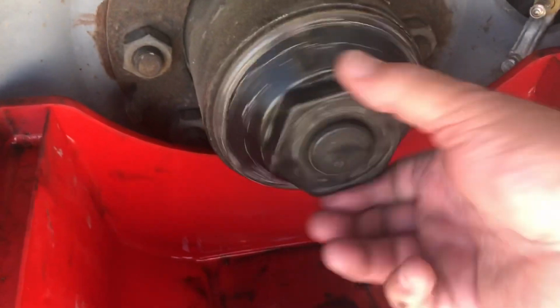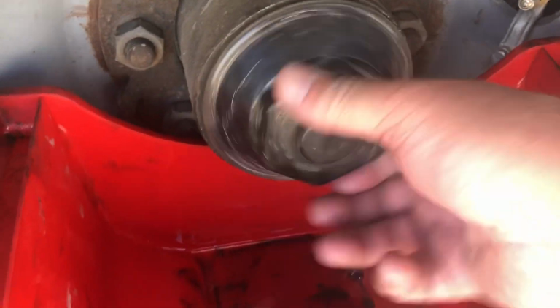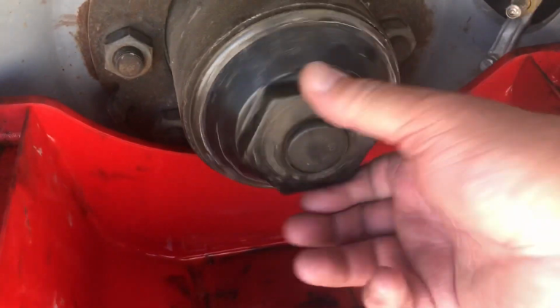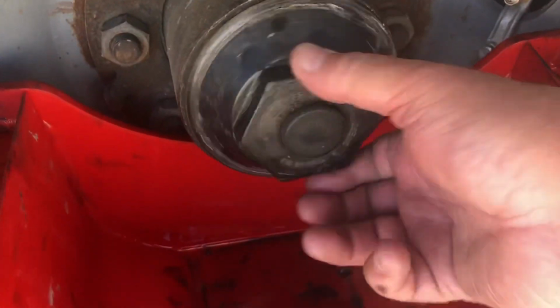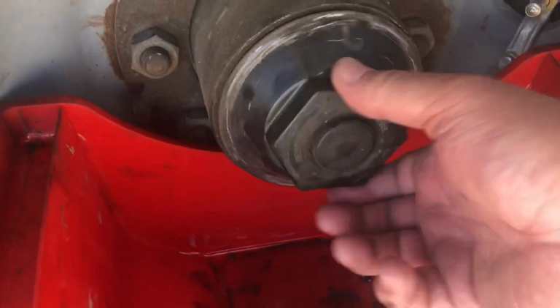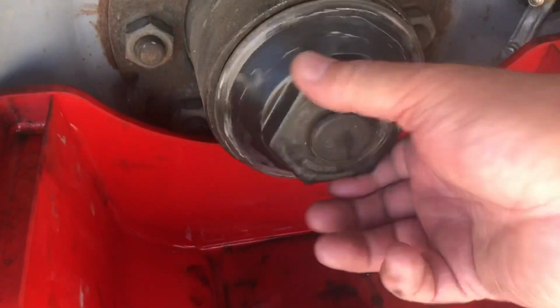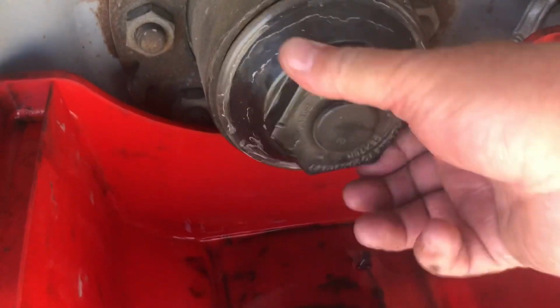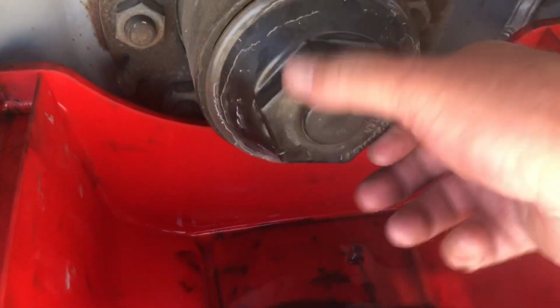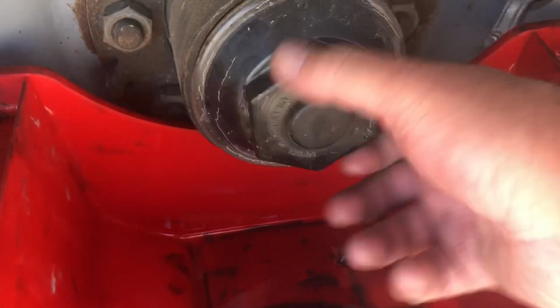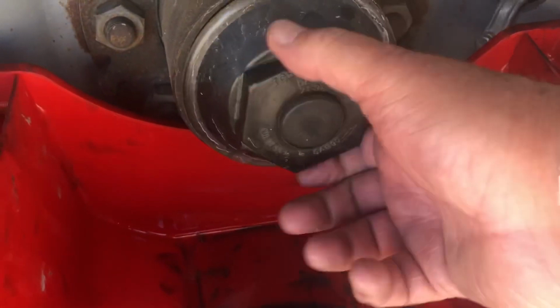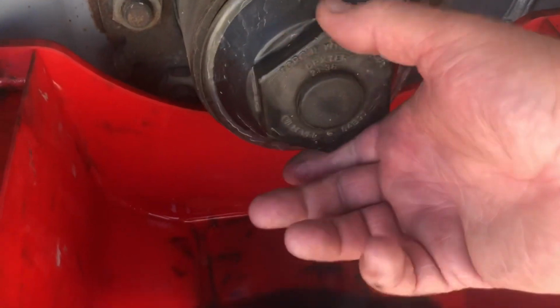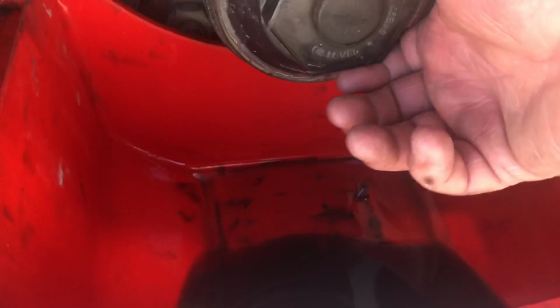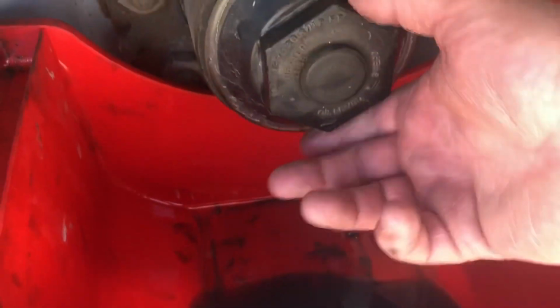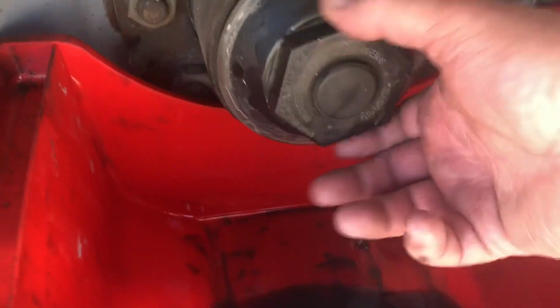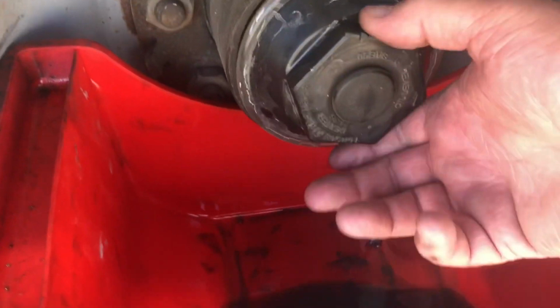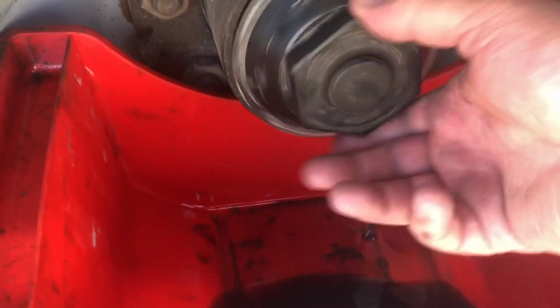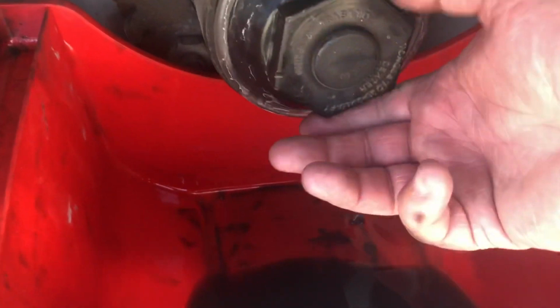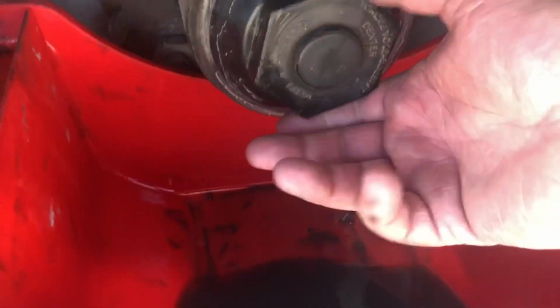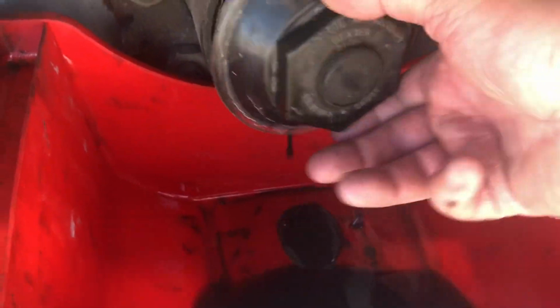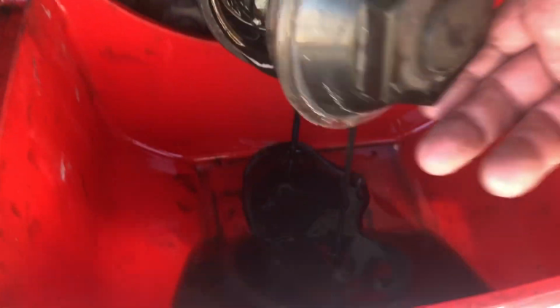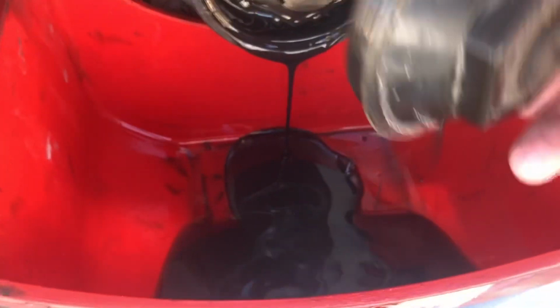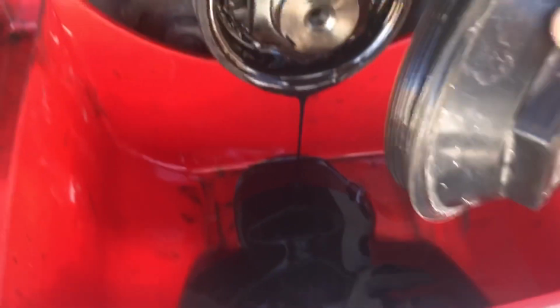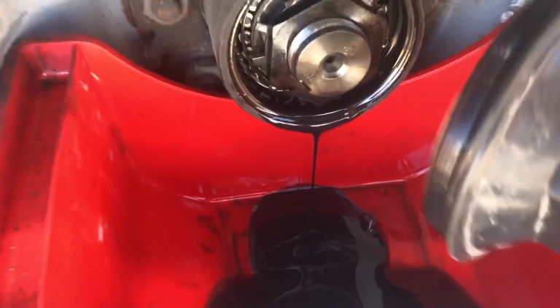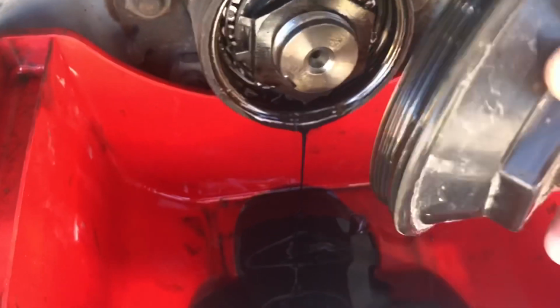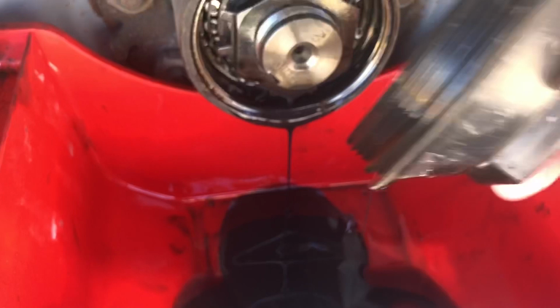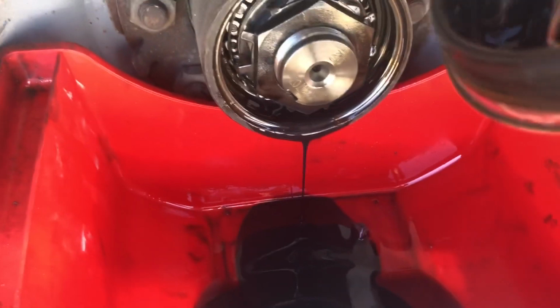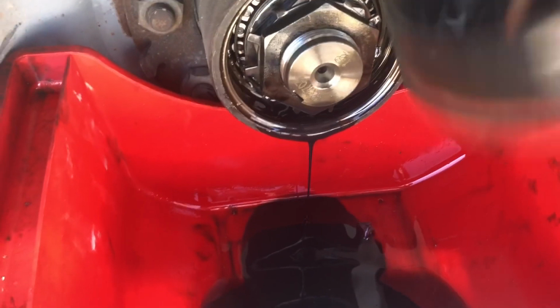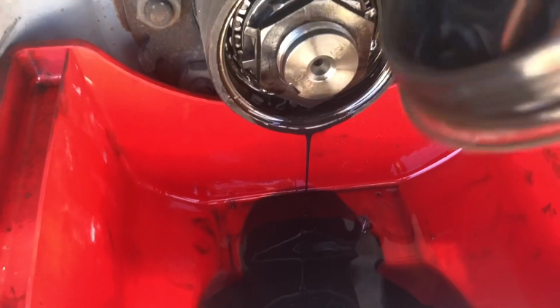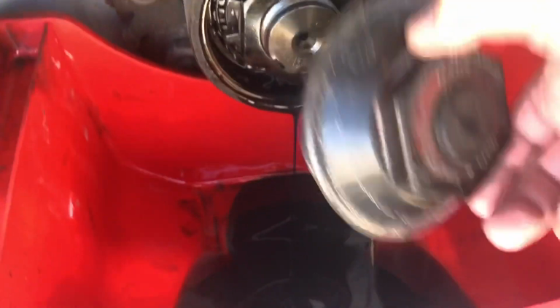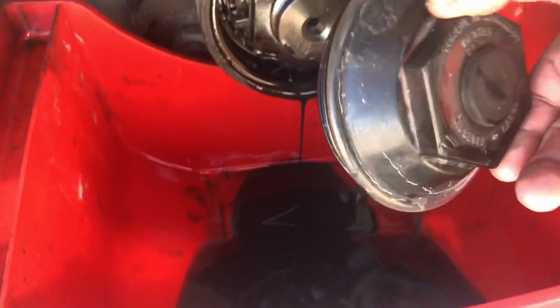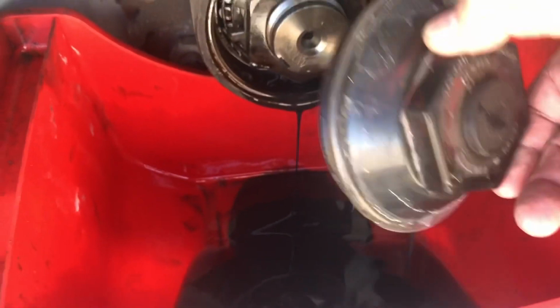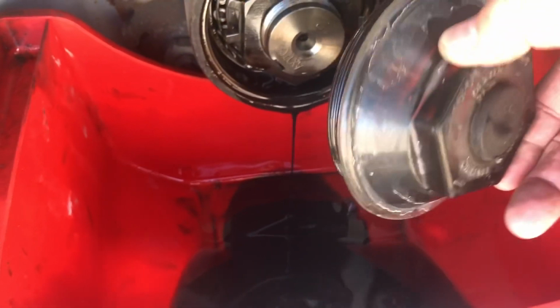And of course it goes in this drain pan that fits perfectly inside the wheel well. There goes the old oil — let it drain out.